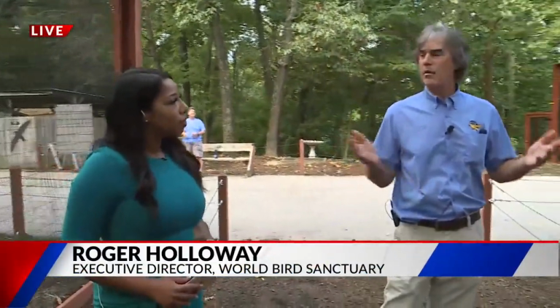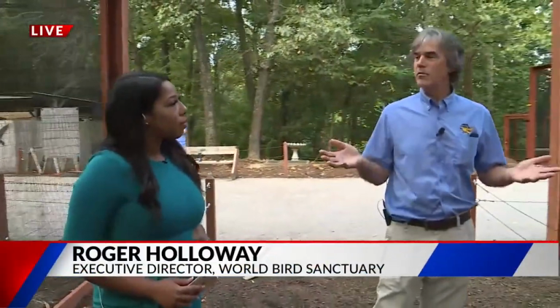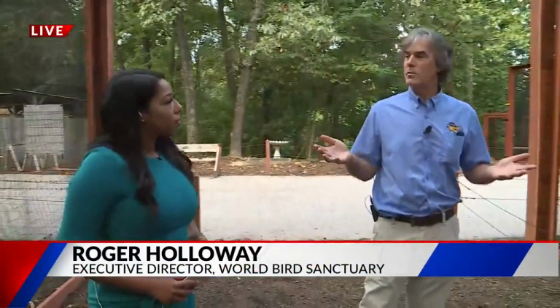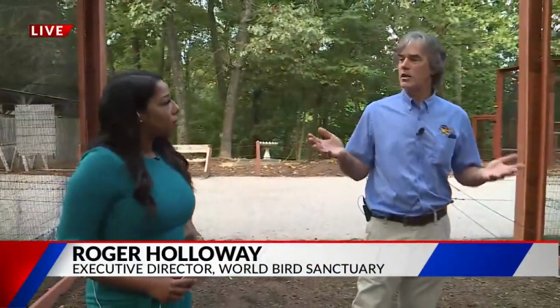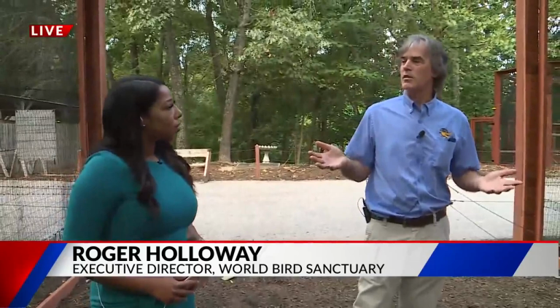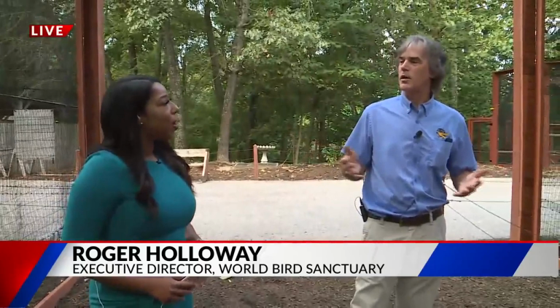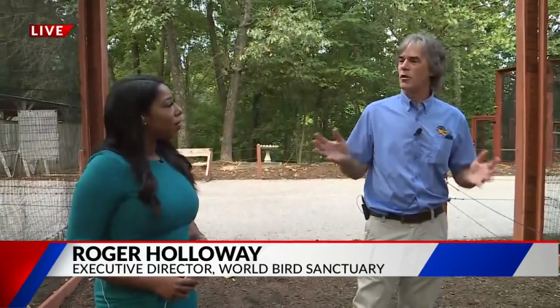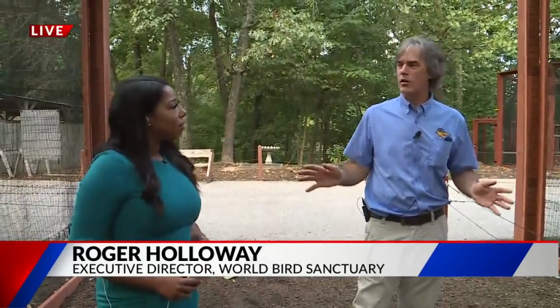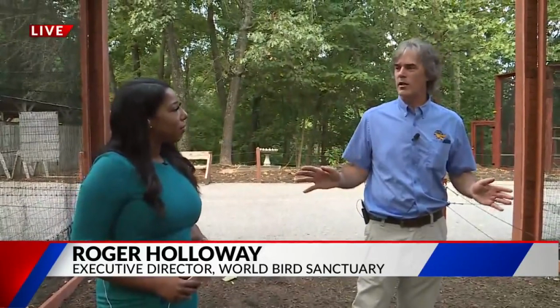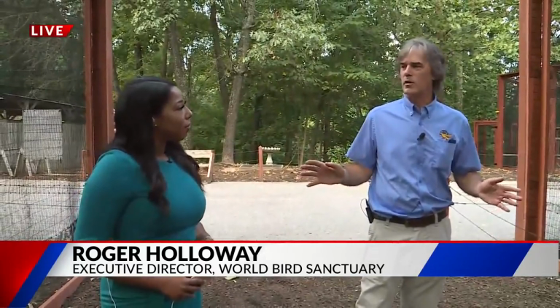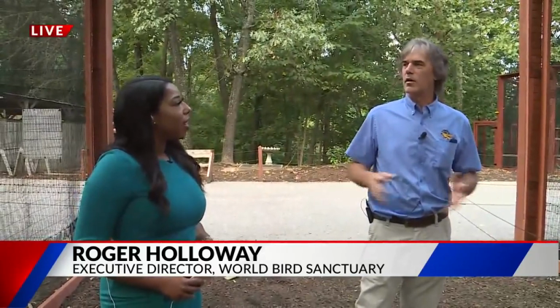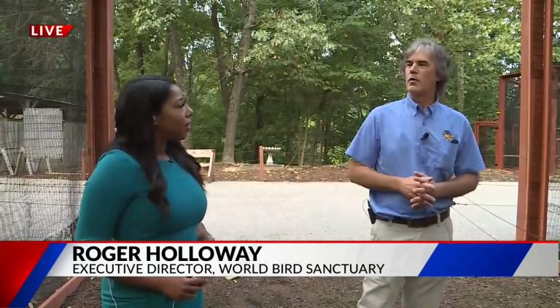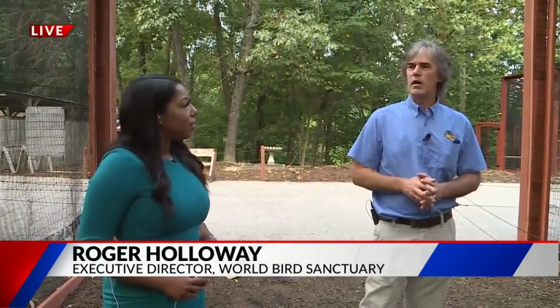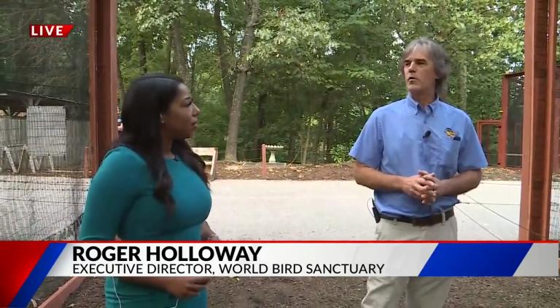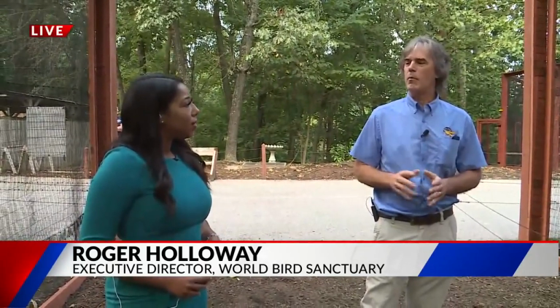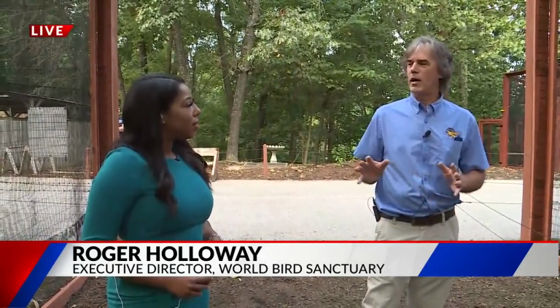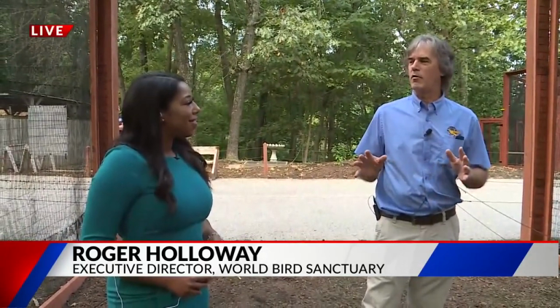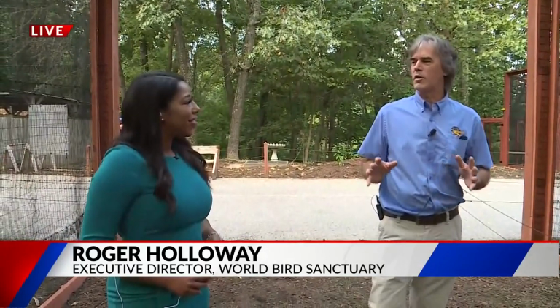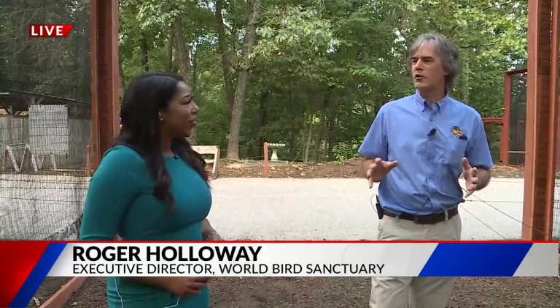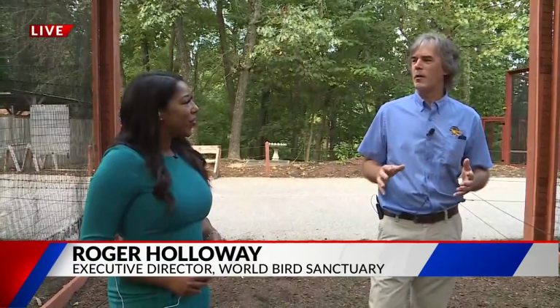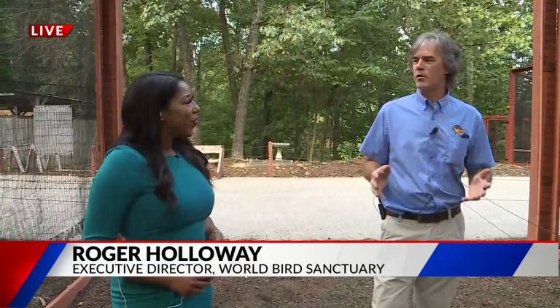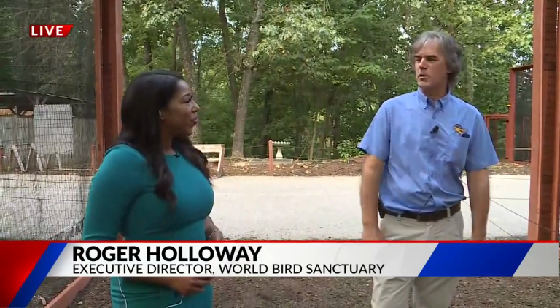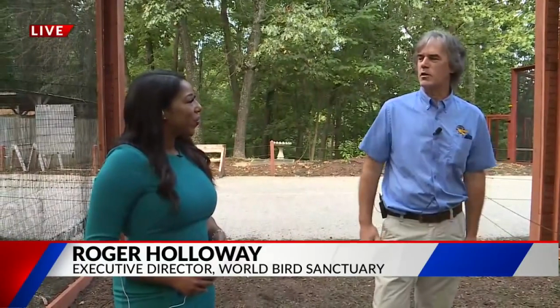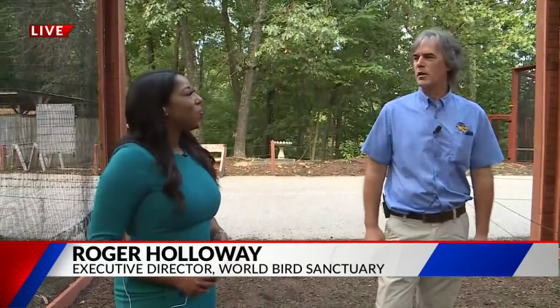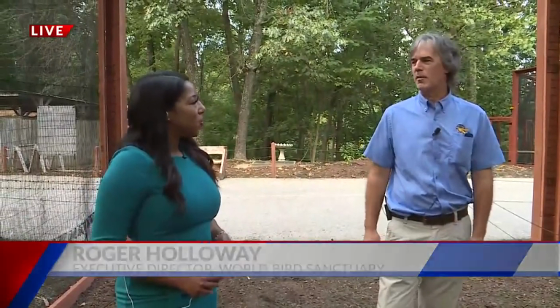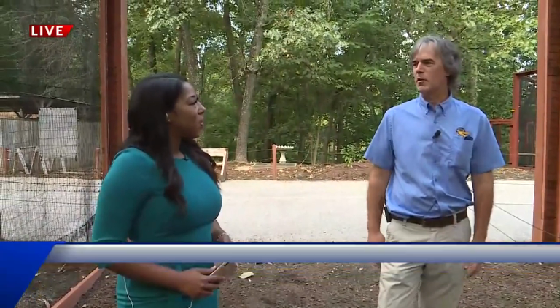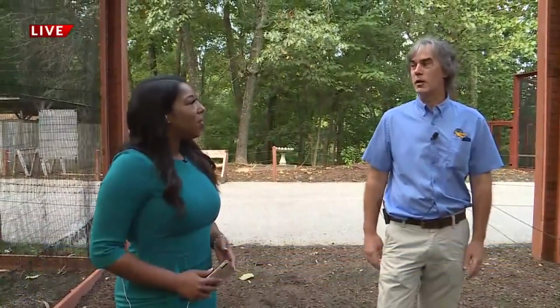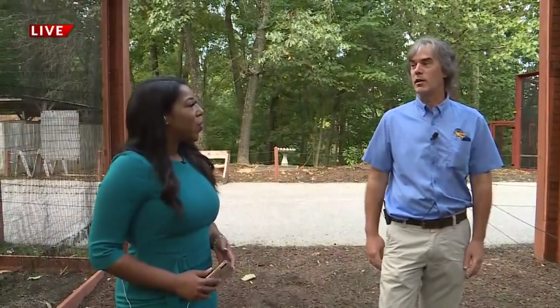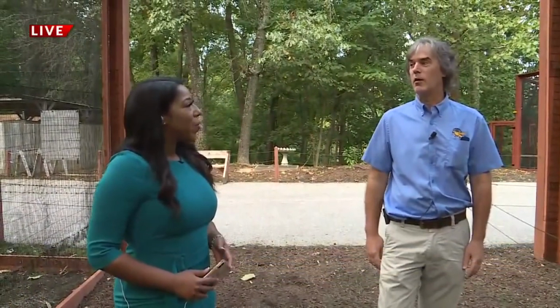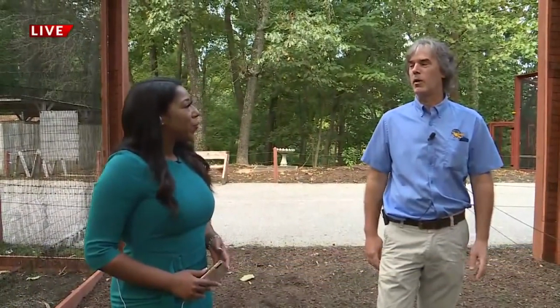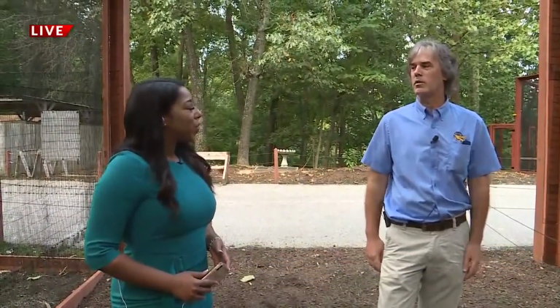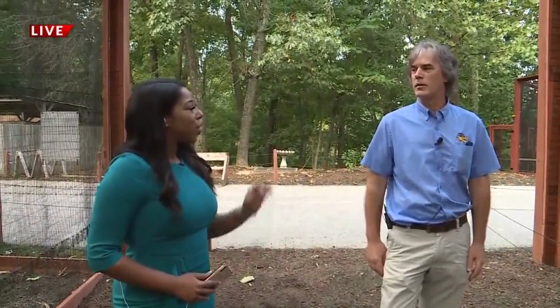We did that with the bald eagle years ago and now that's been a success — bald eagles are no longer endangered. So we are moving on and focusing on trying to help our vulture species around the world, which really do need our help and awareness.